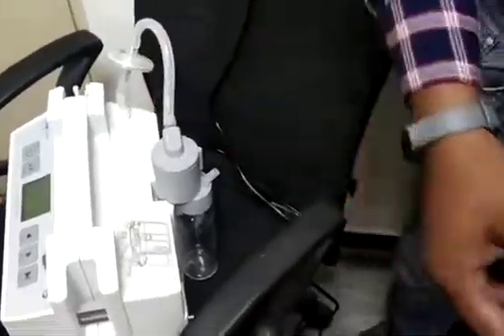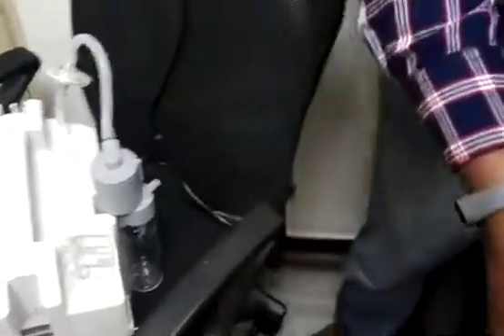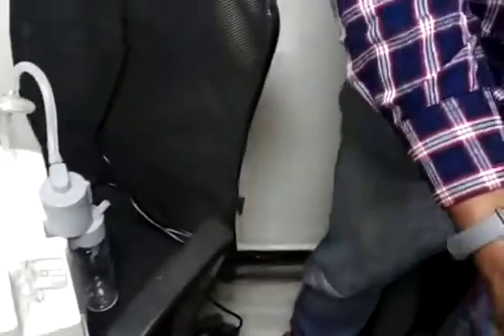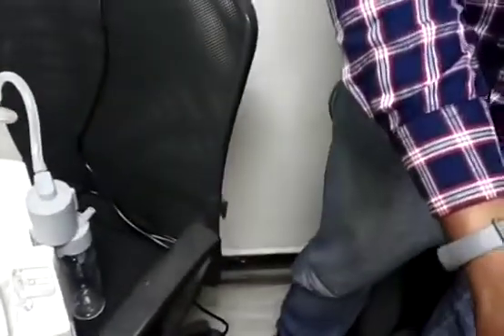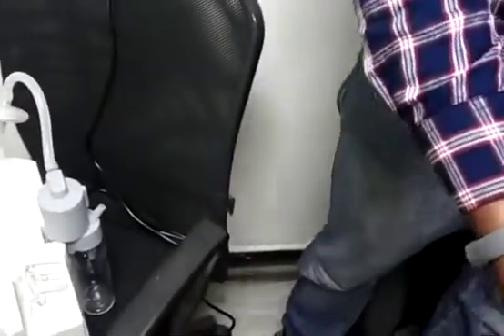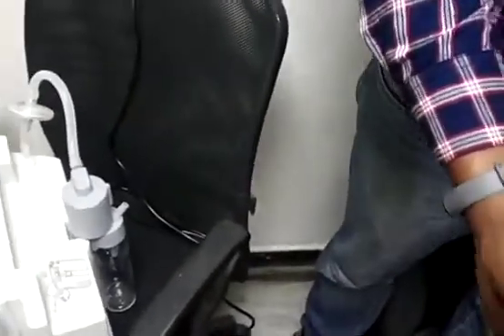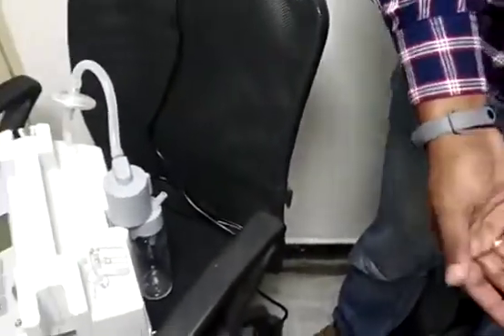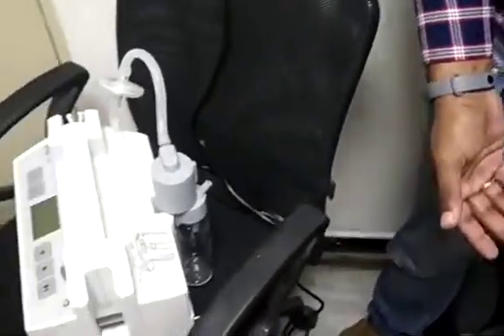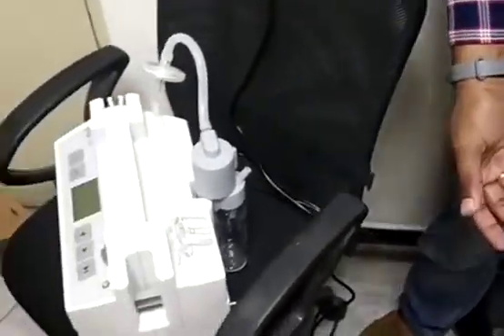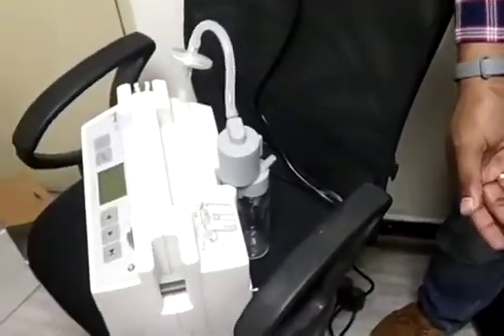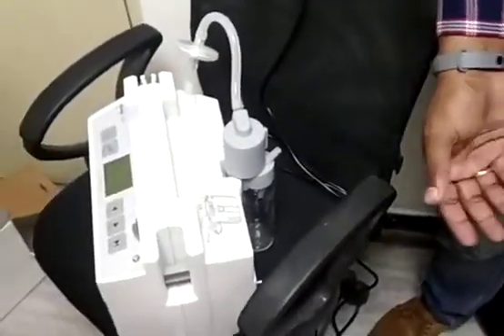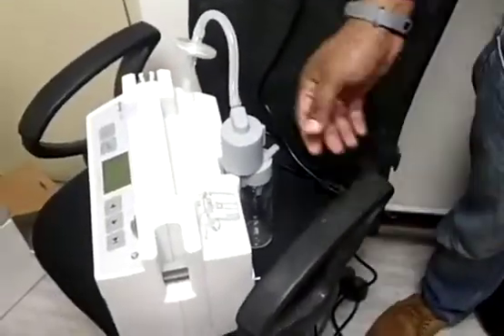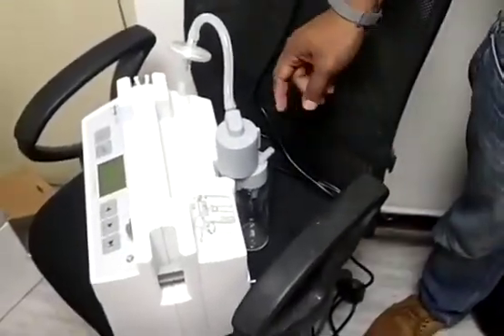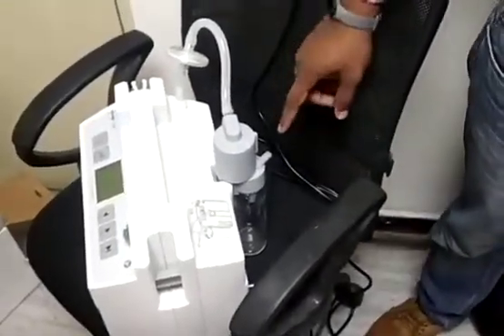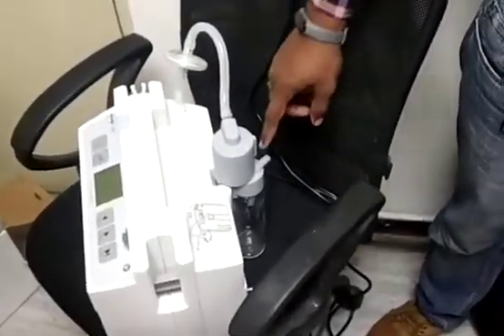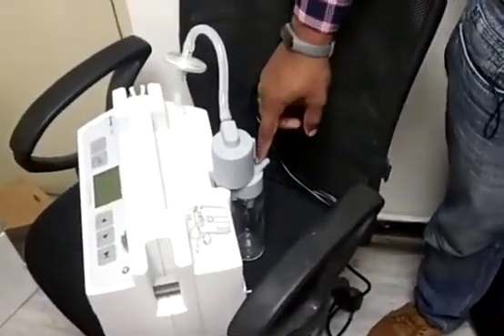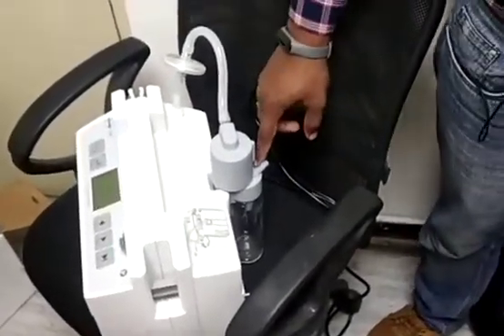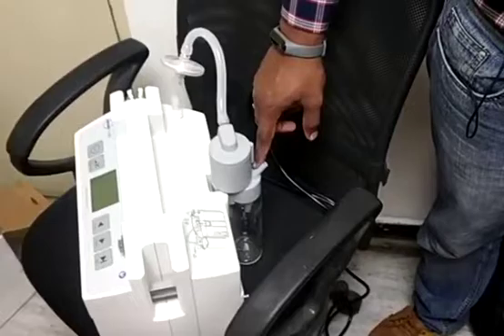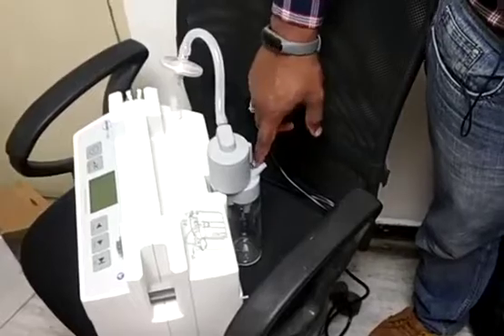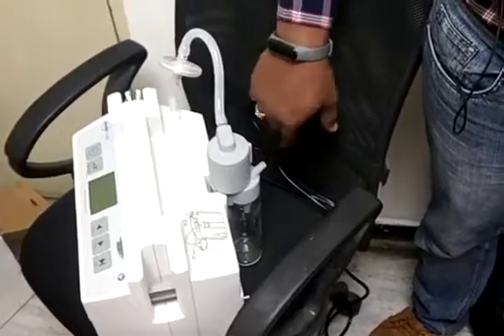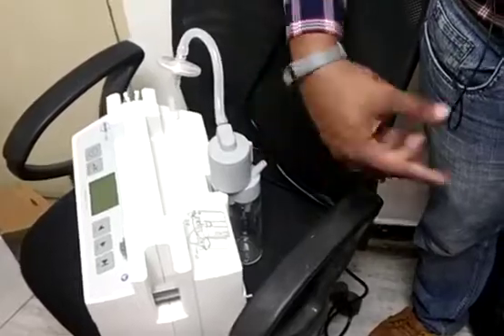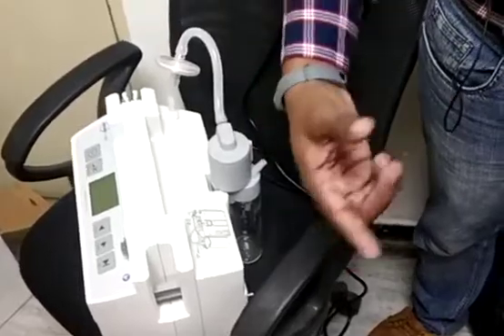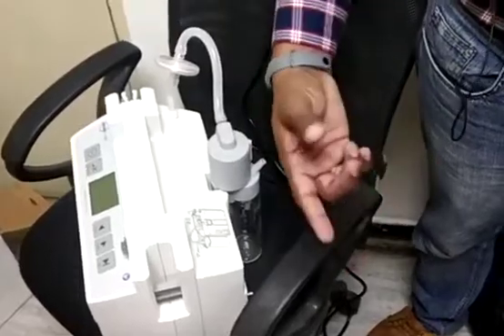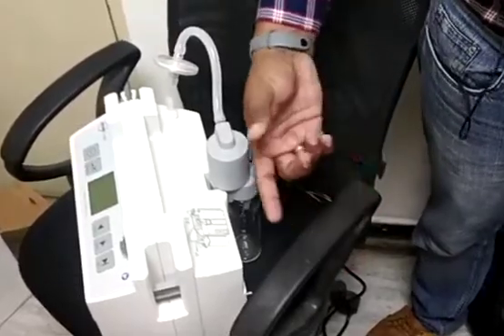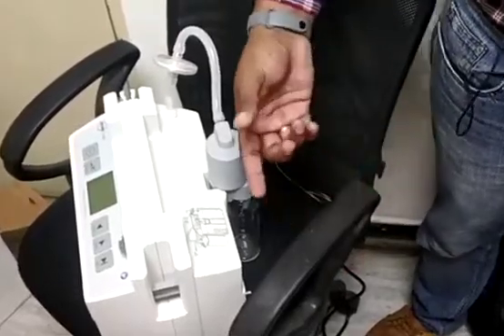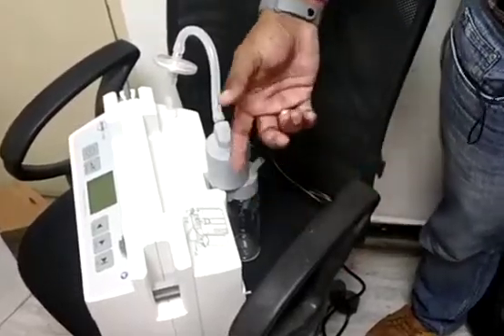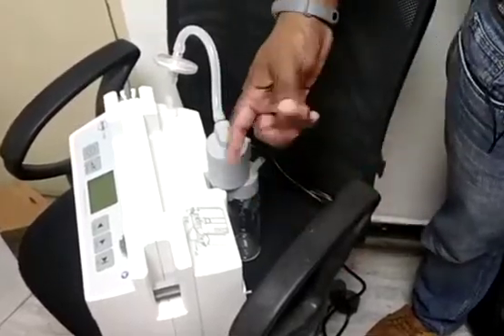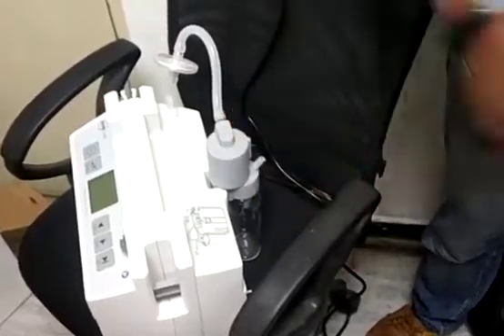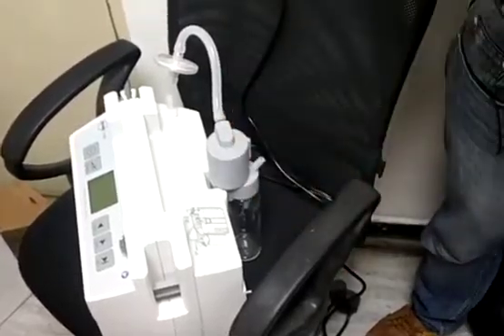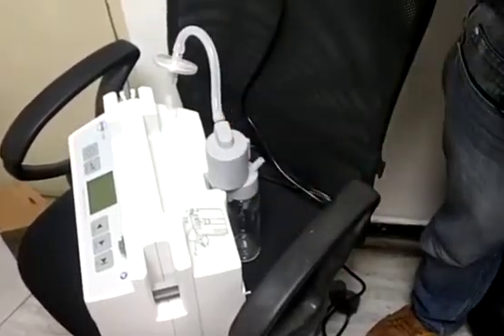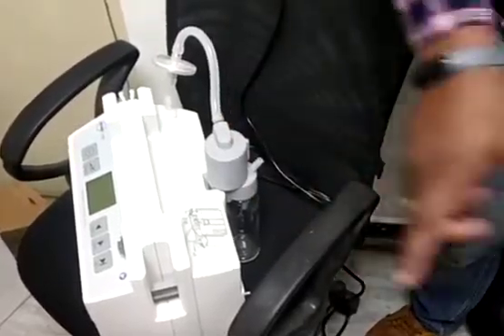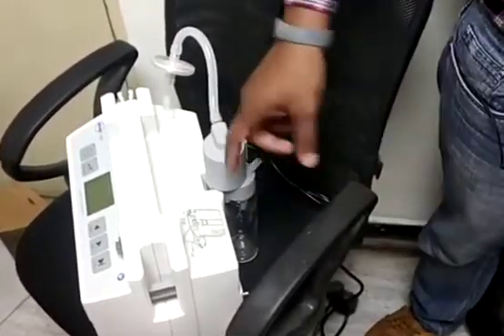Next, one more tube is there — from the safety jar to the main jar. So this is the connection. One more small bit.